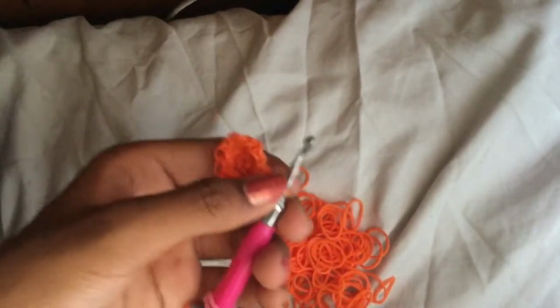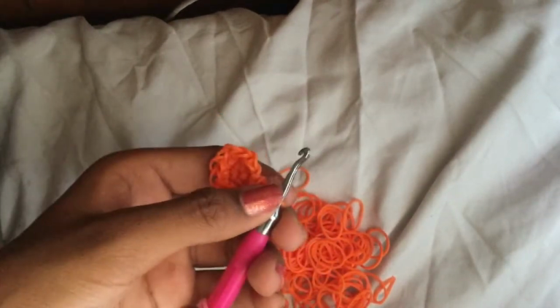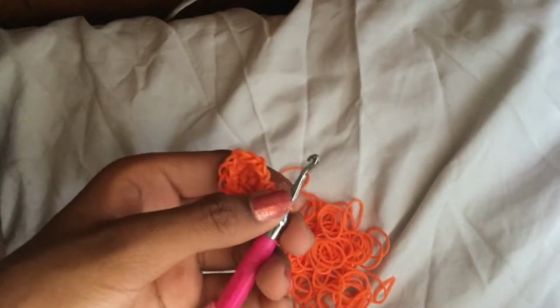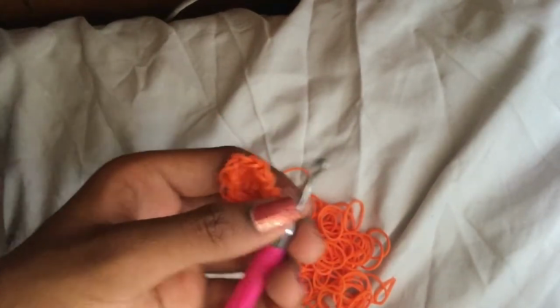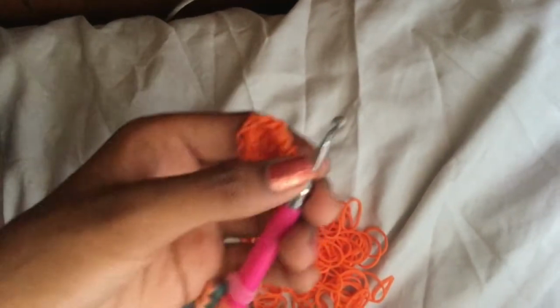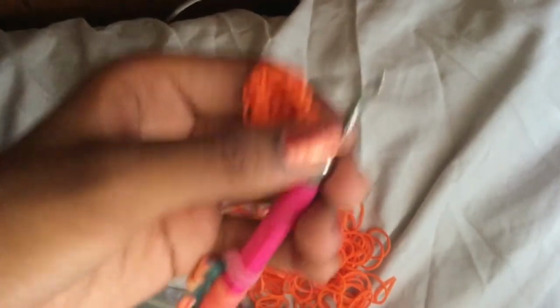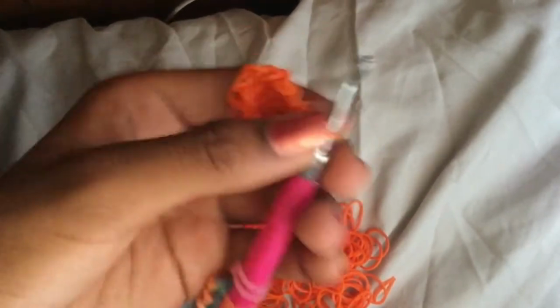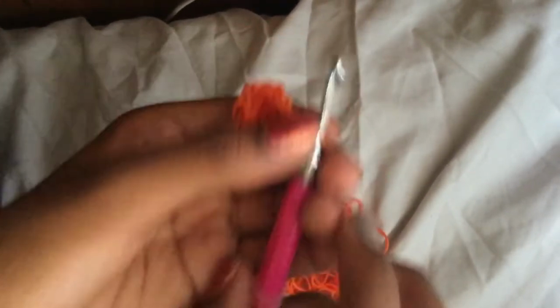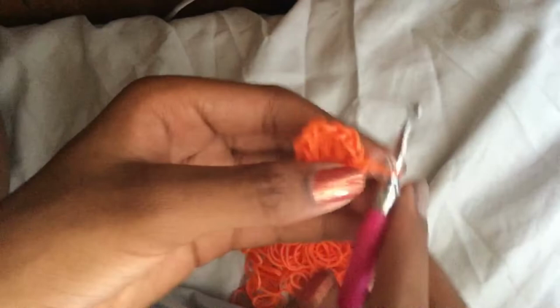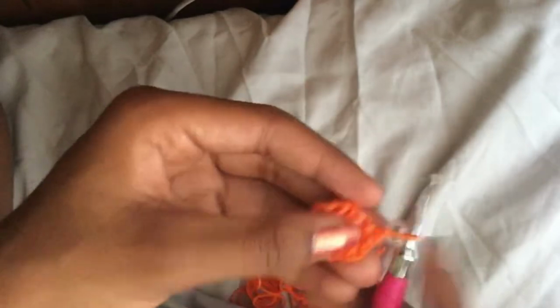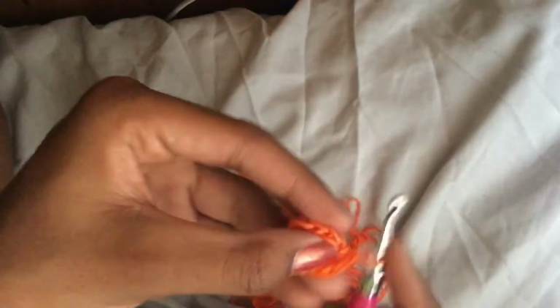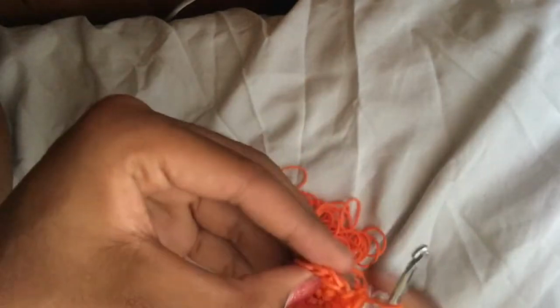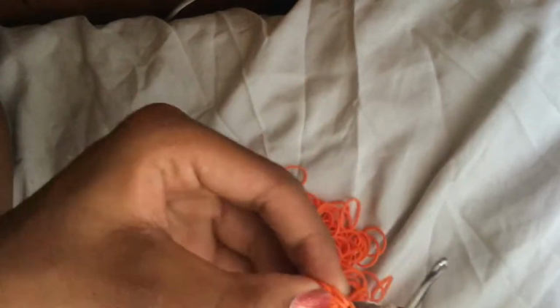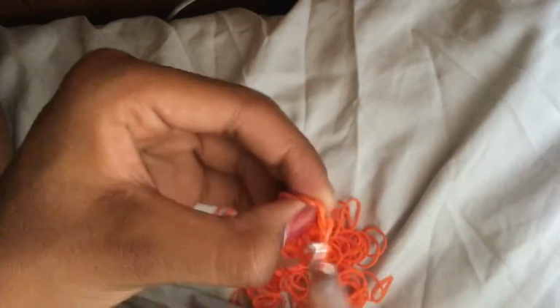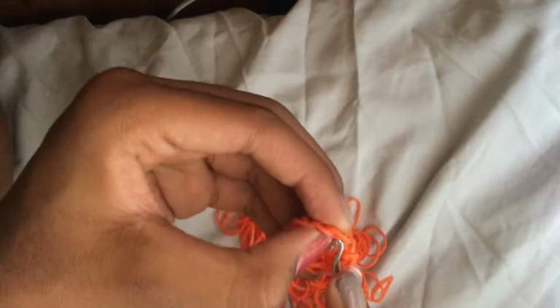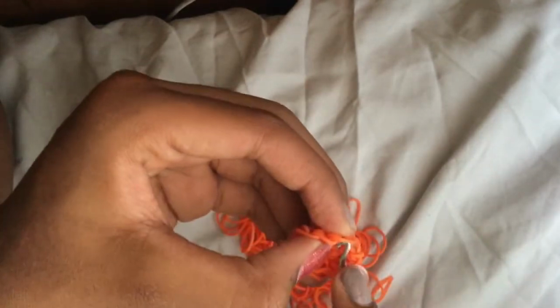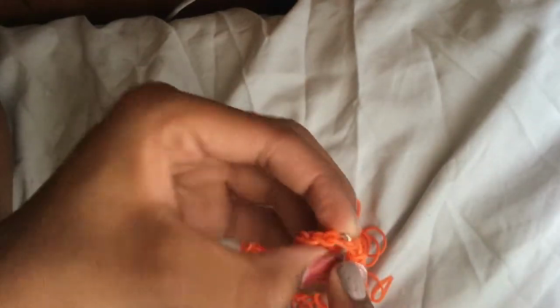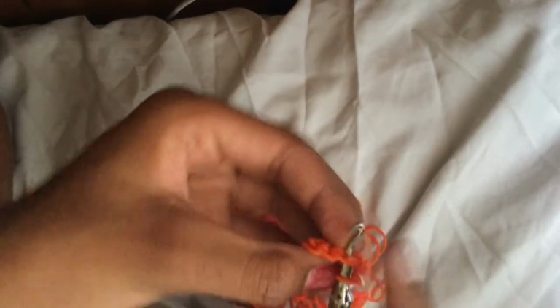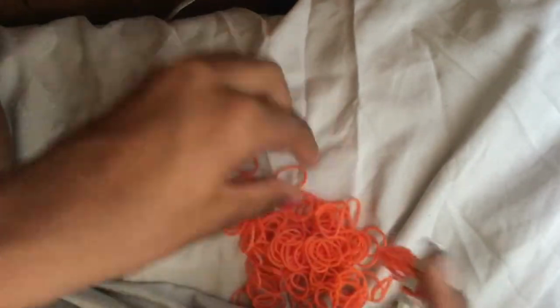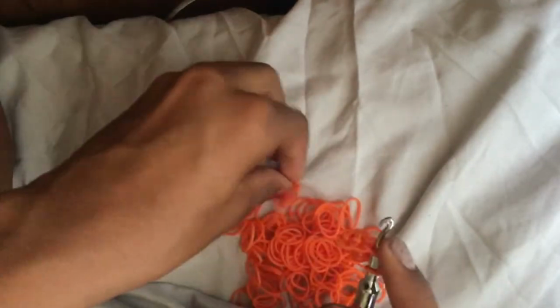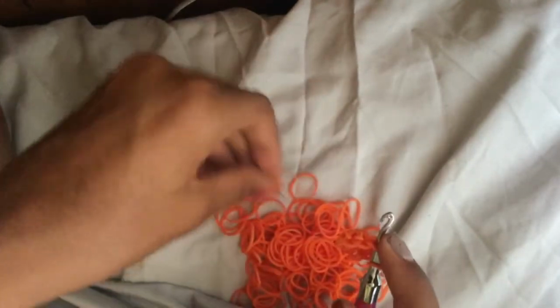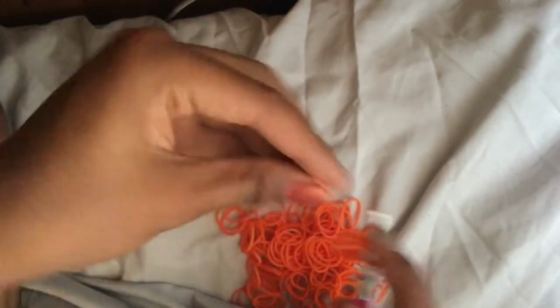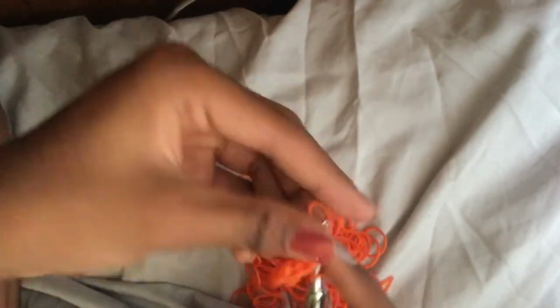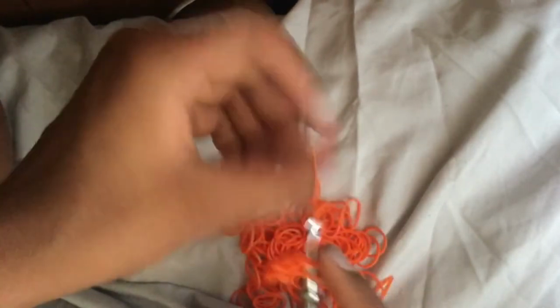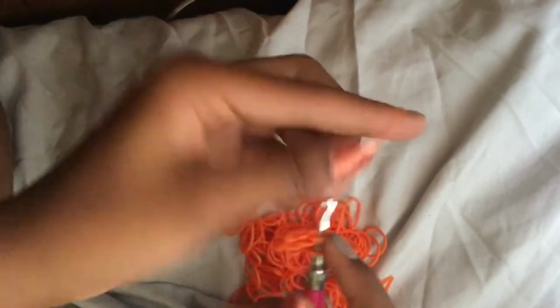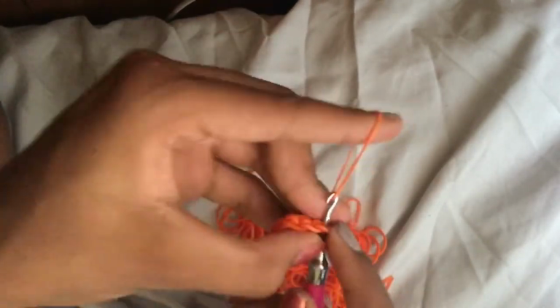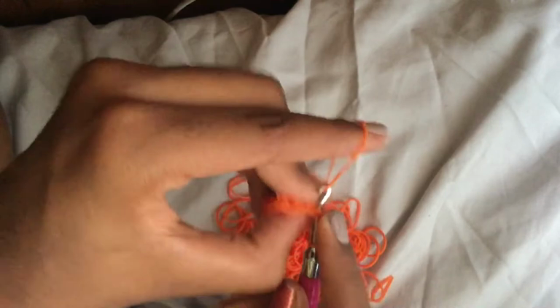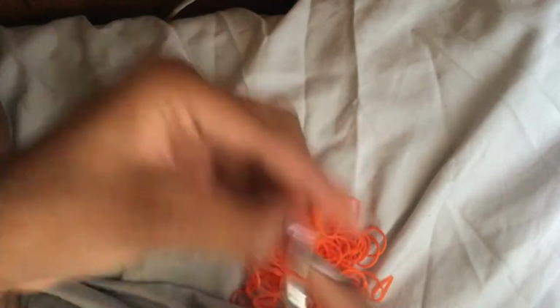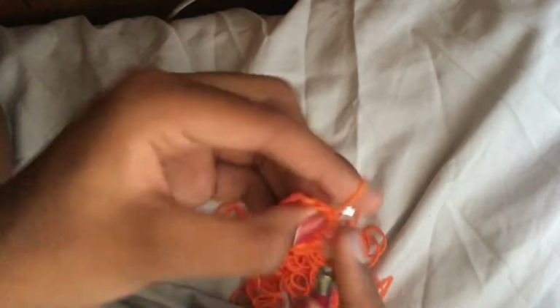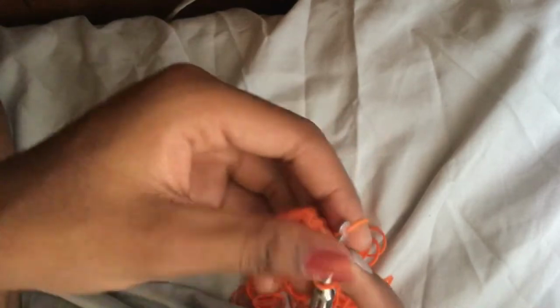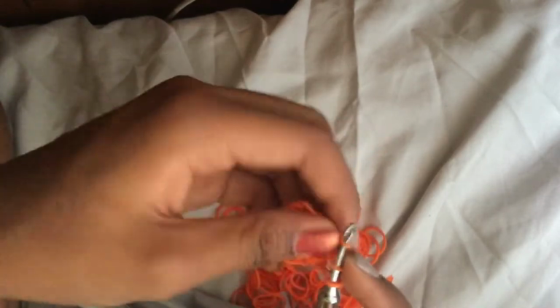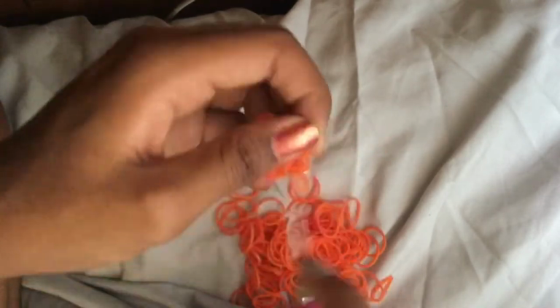Now we're going to increase every other stitch to get to eighteen. You're going to do one stitch and then one increase, all the way around. Repeat that pattern.